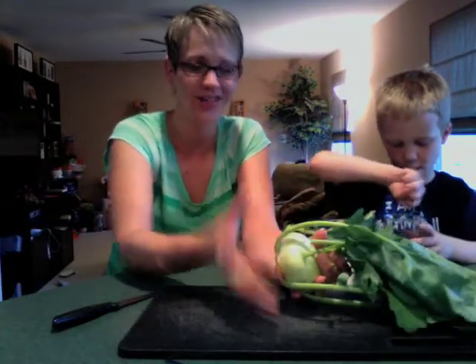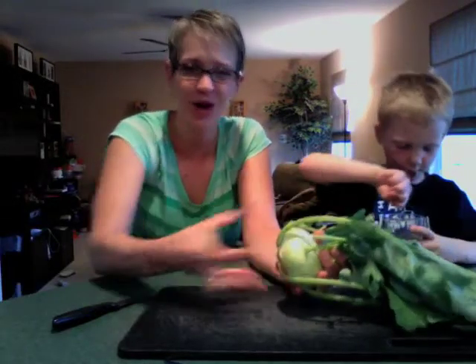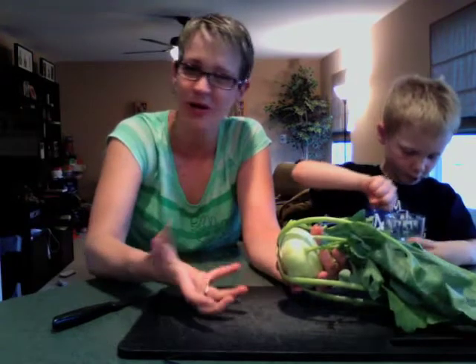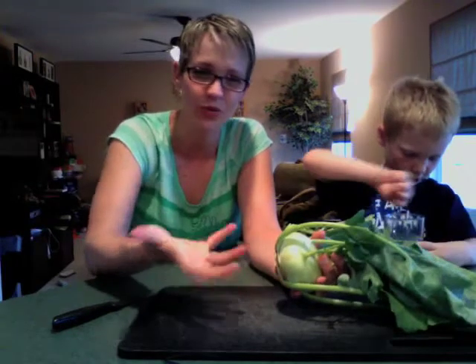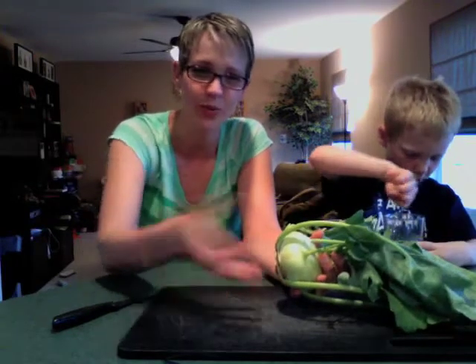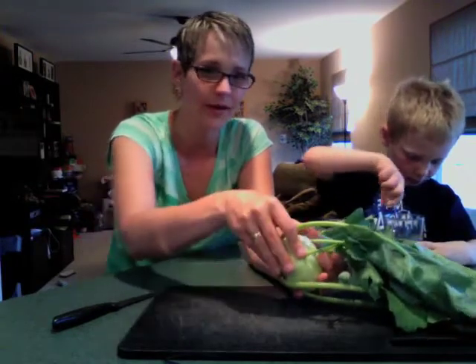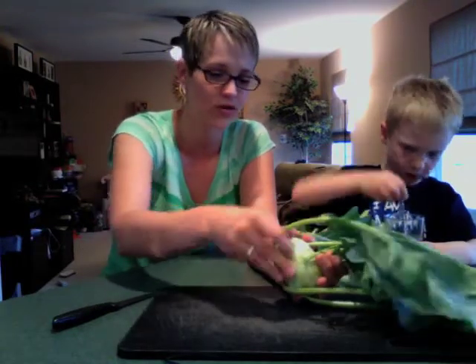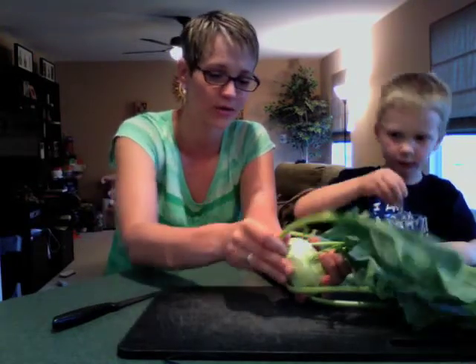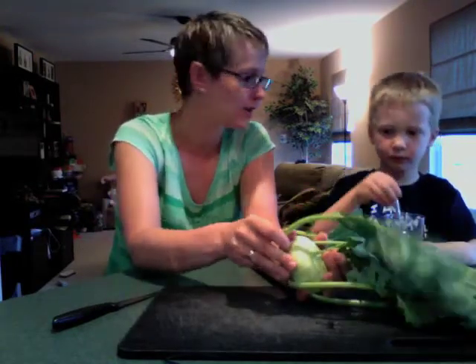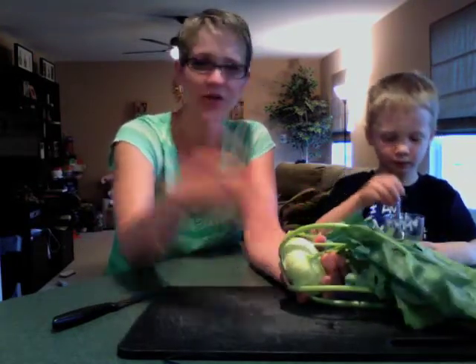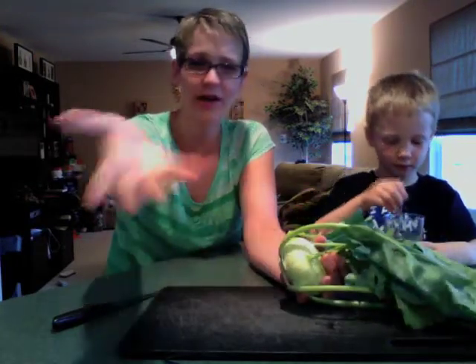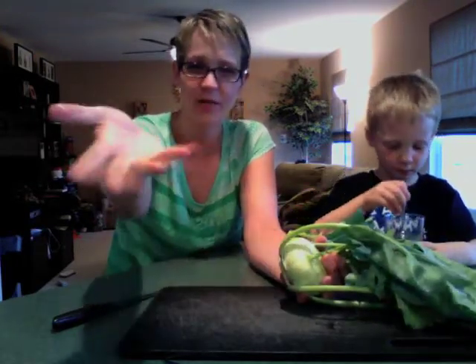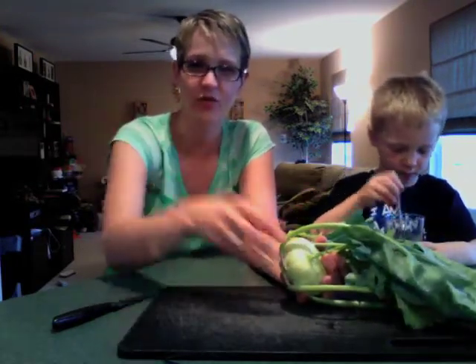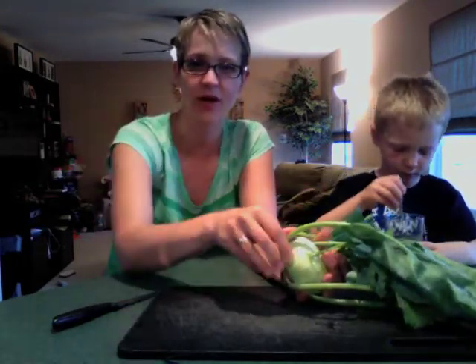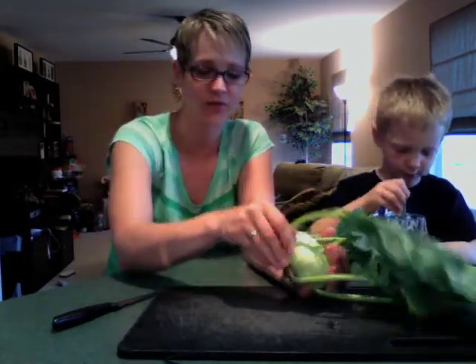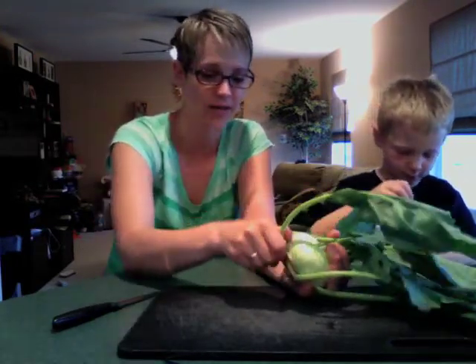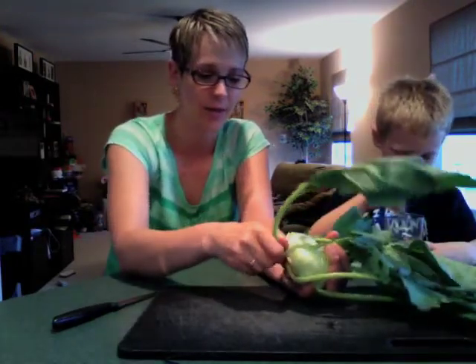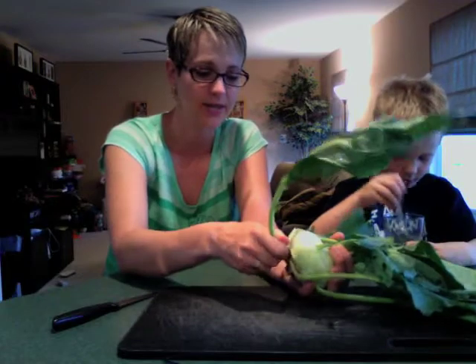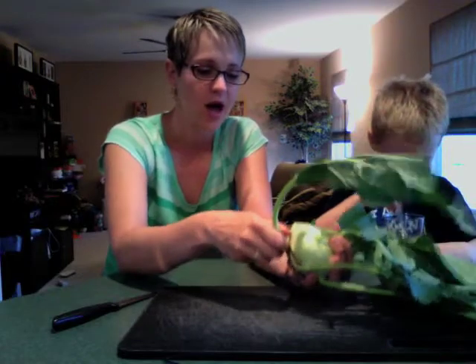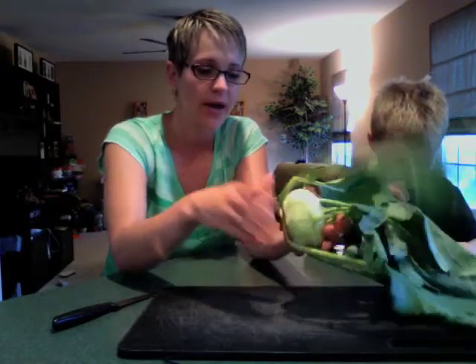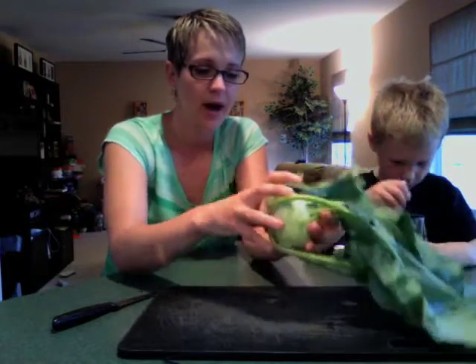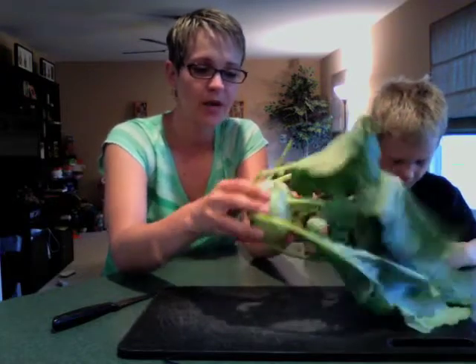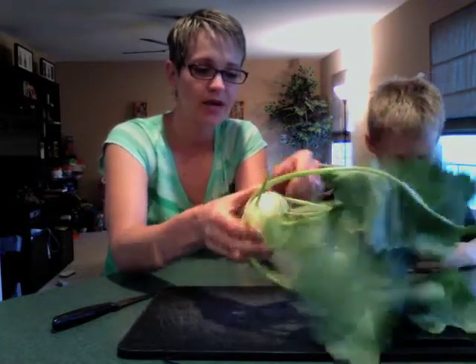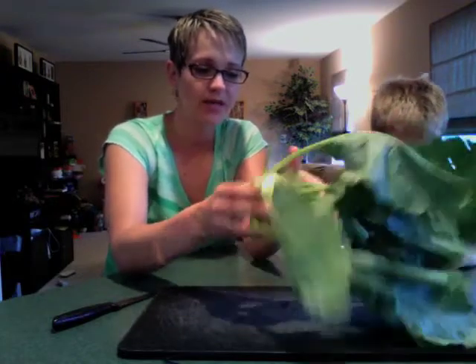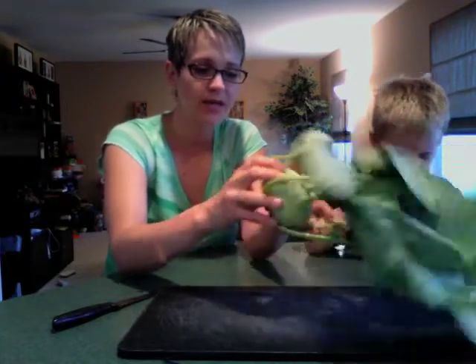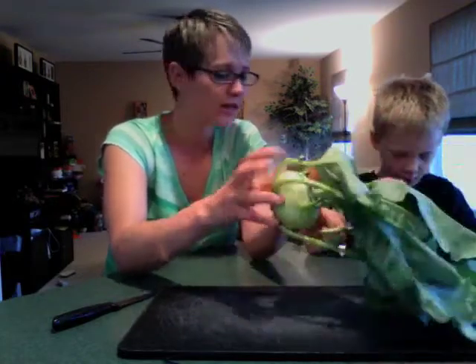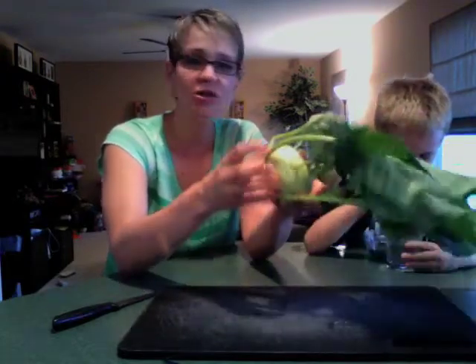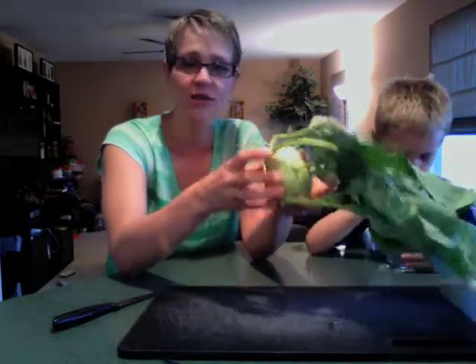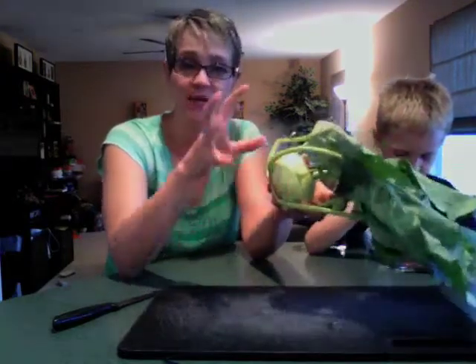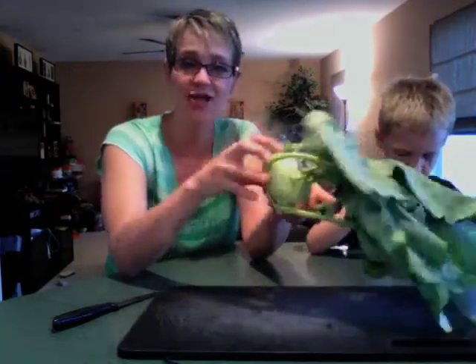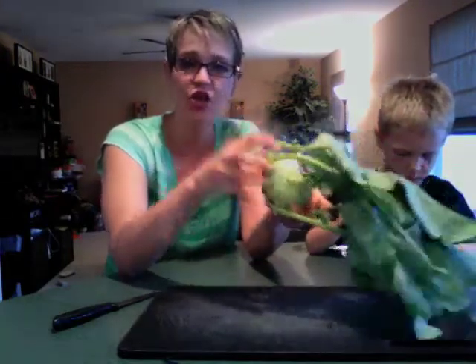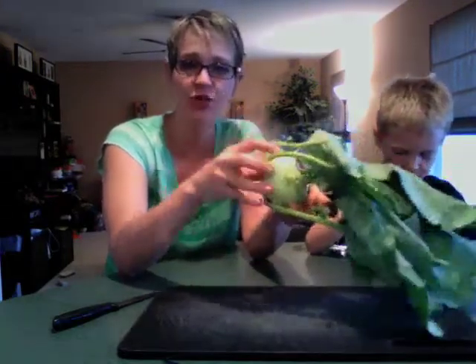I think you can also buy the root, but I'm not sure about that — other kohlrabi experts will have to chime in in the comments. But it looks intimidating; it's actually super simple.